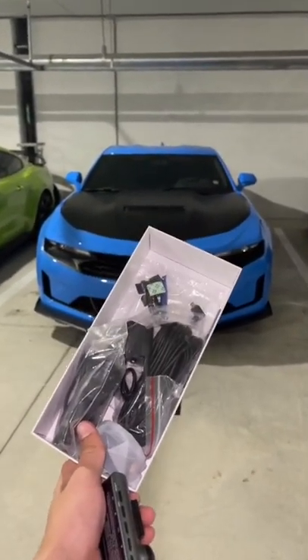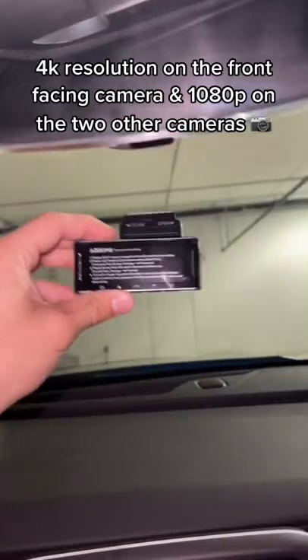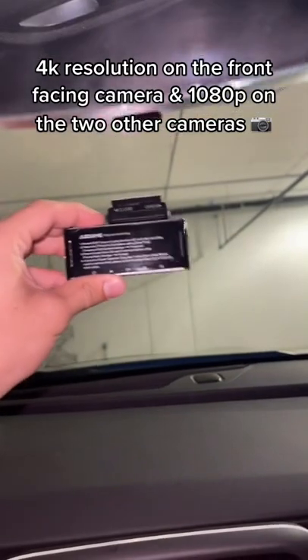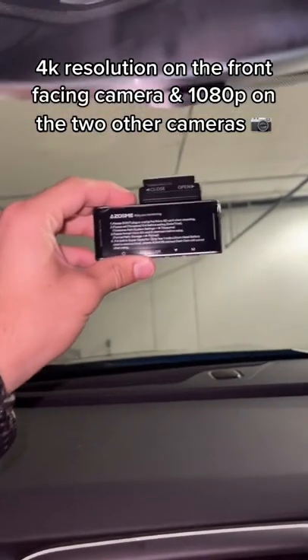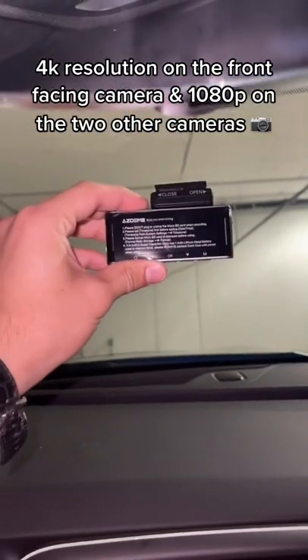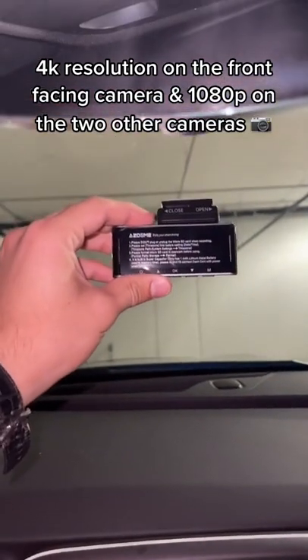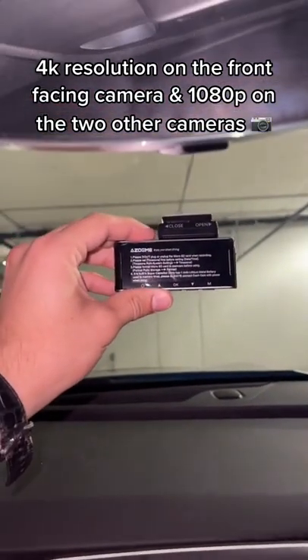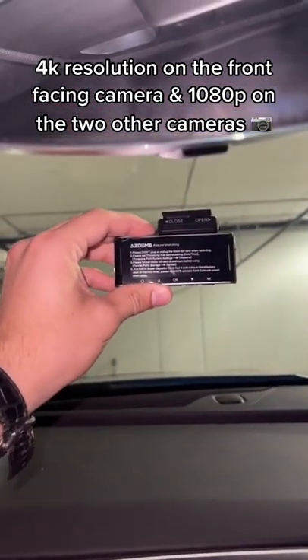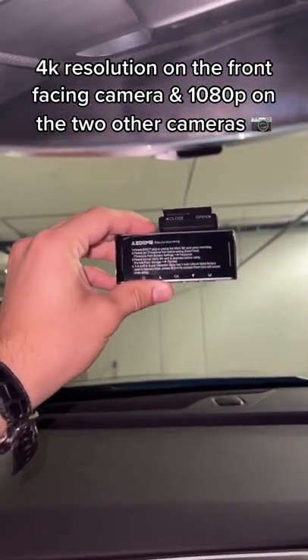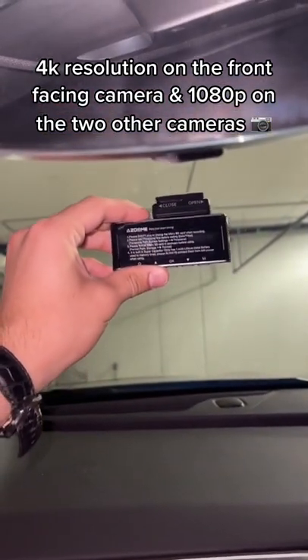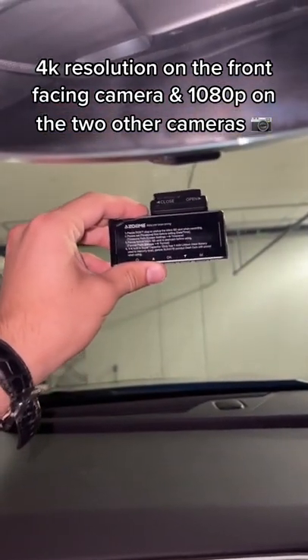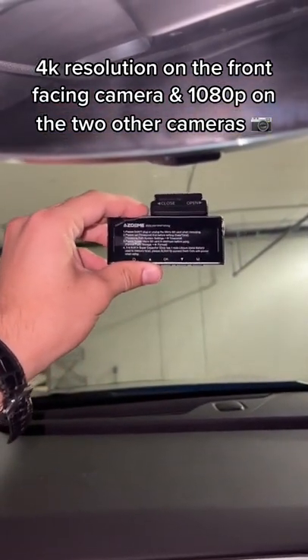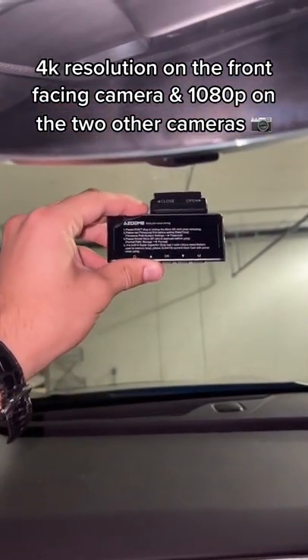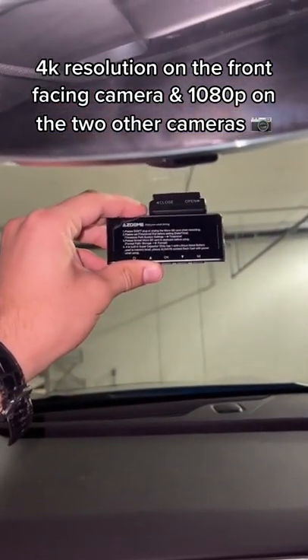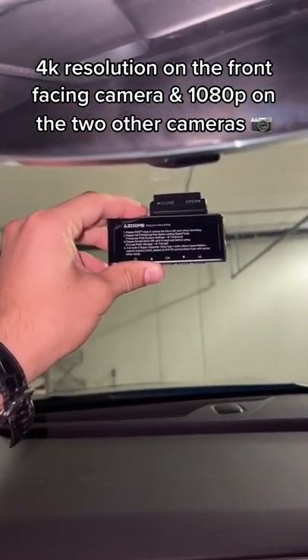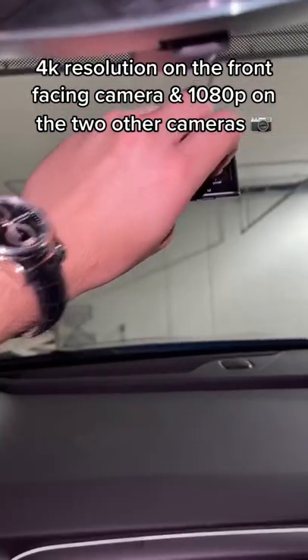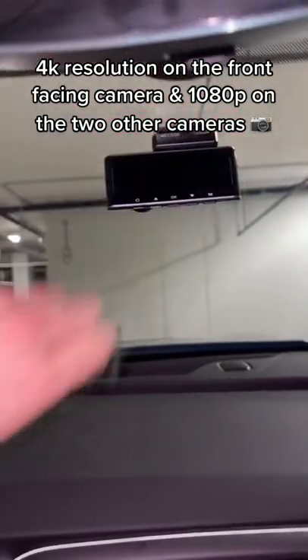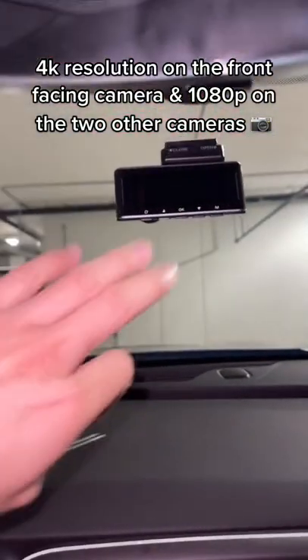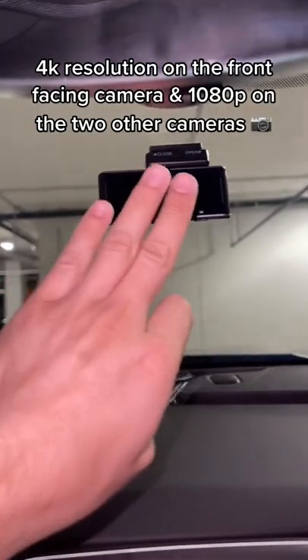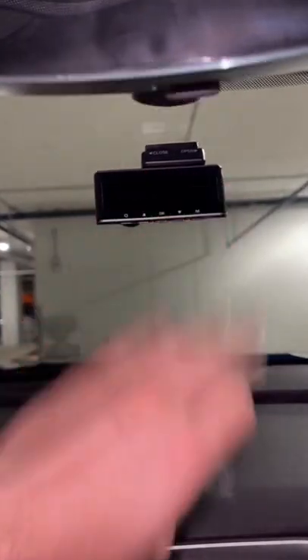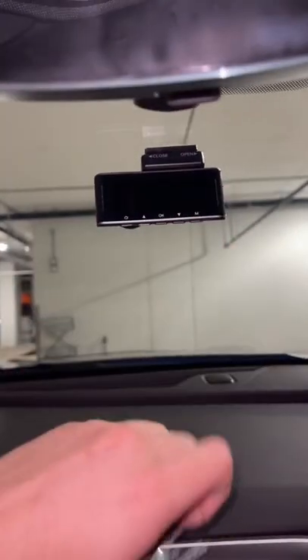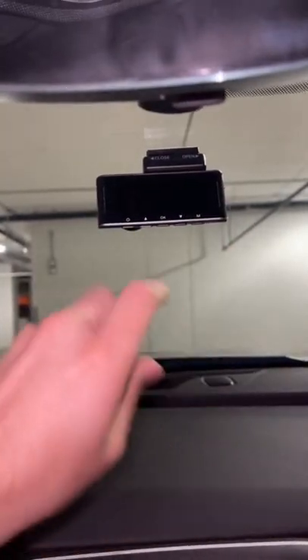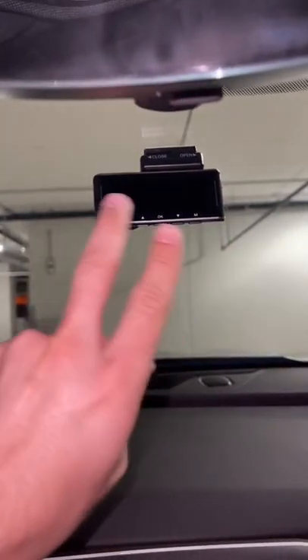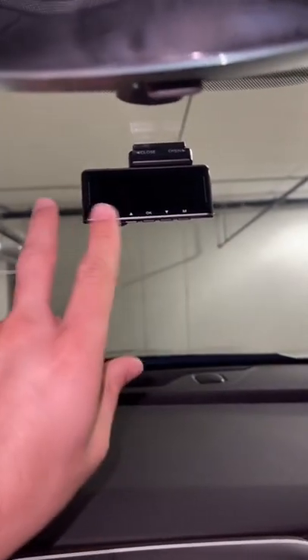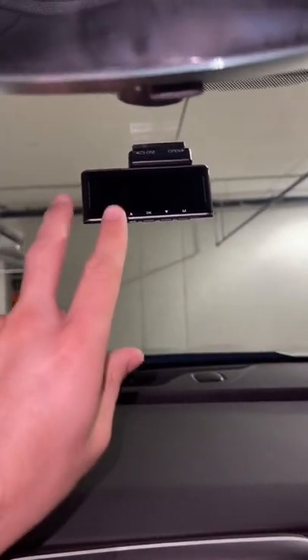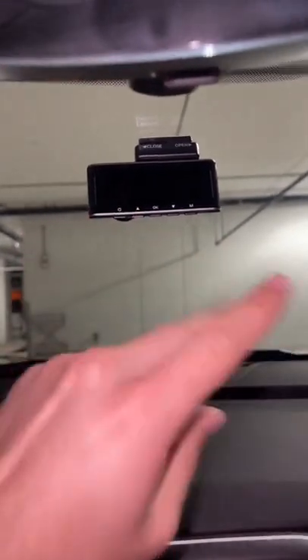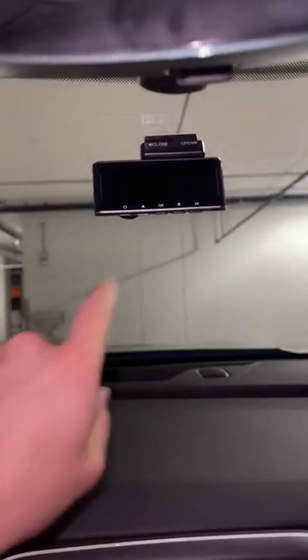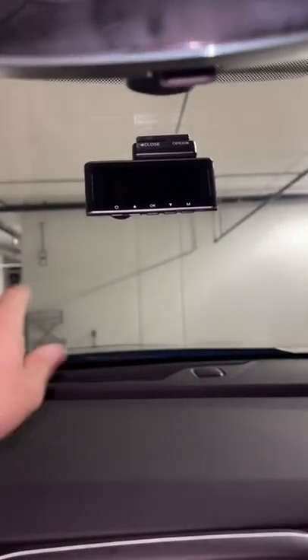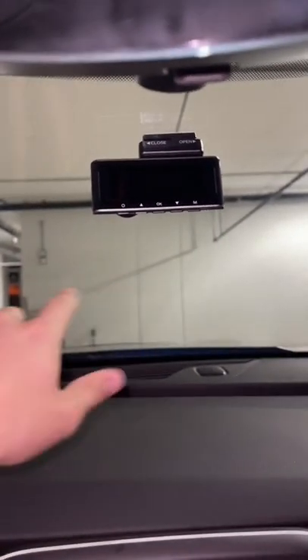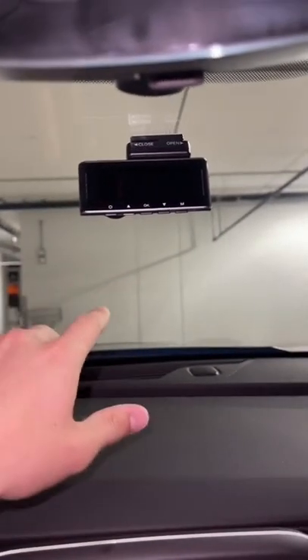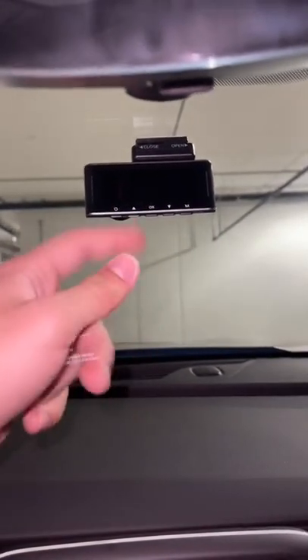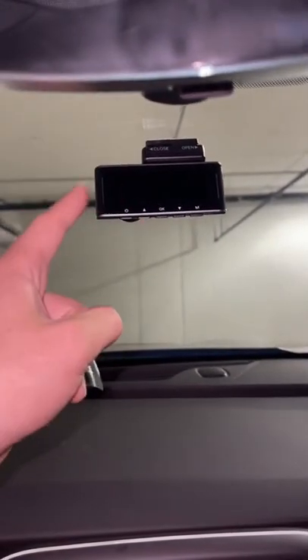I'm going to go ahead and install it. I think I'm going to put it right here — that should be good. This is a screen where you can actually view what it's capturing in front of the car with the camera.